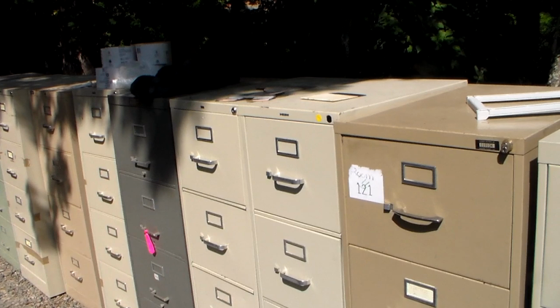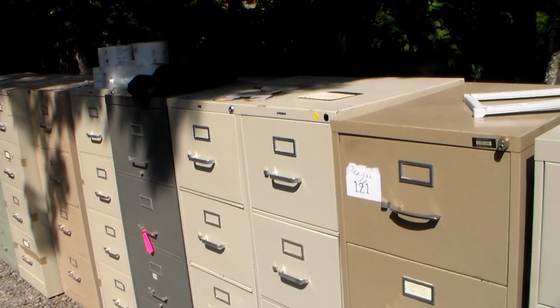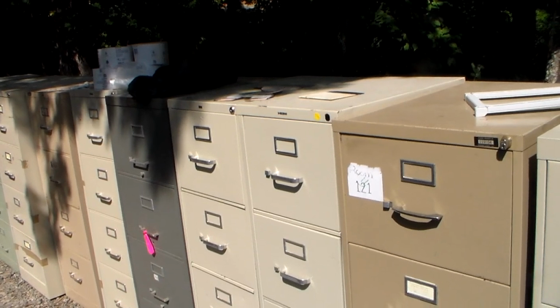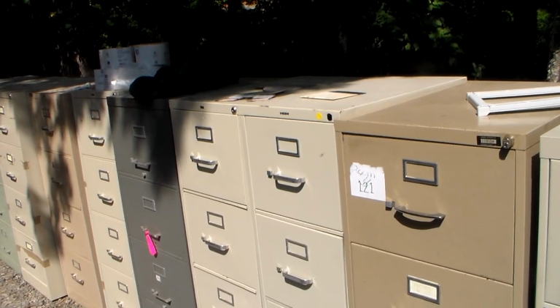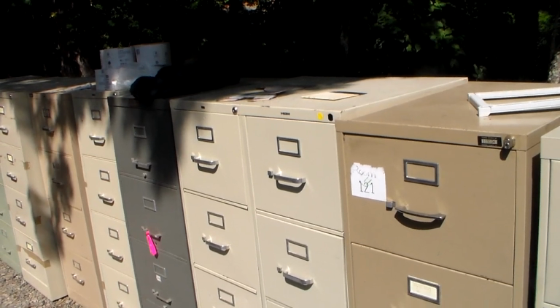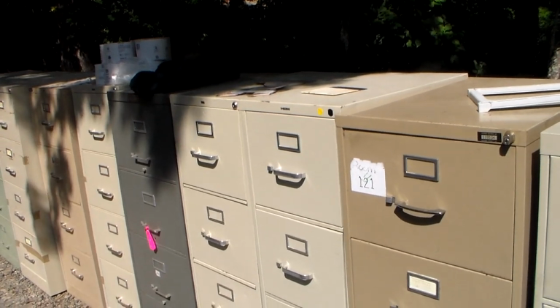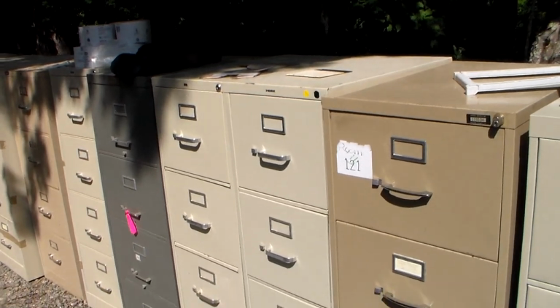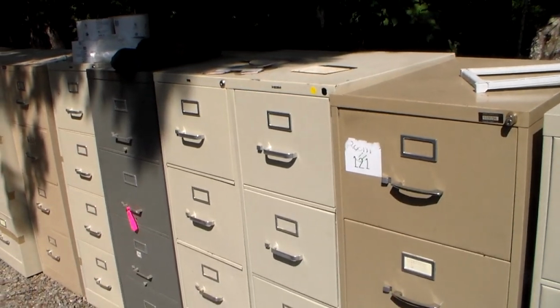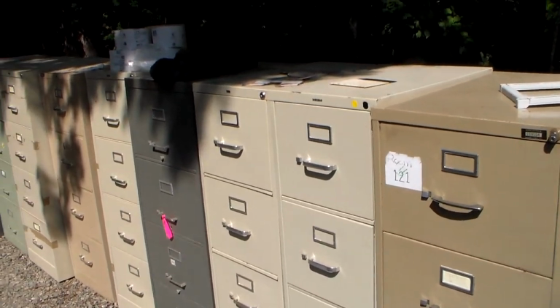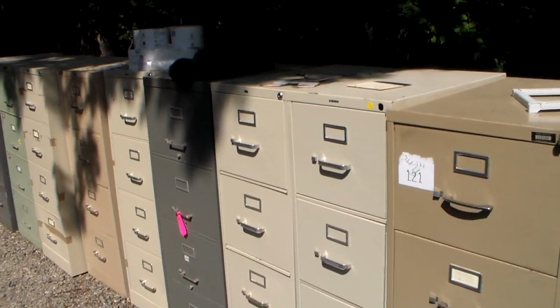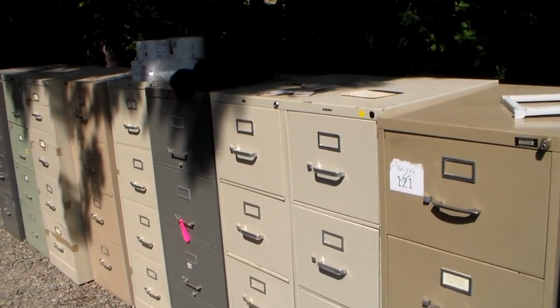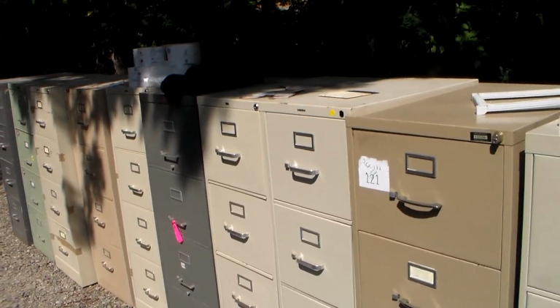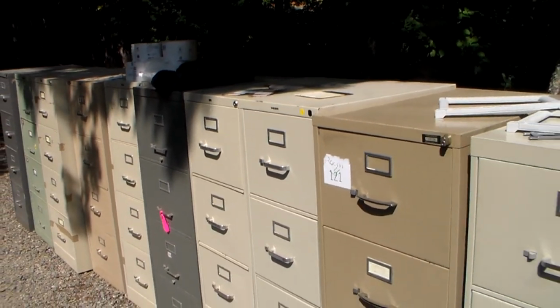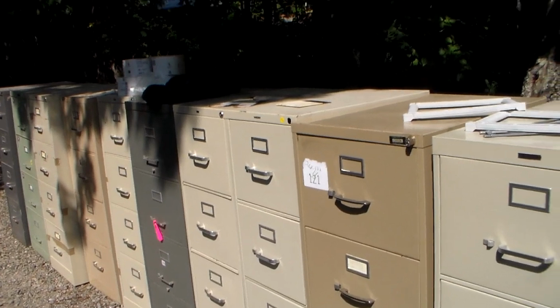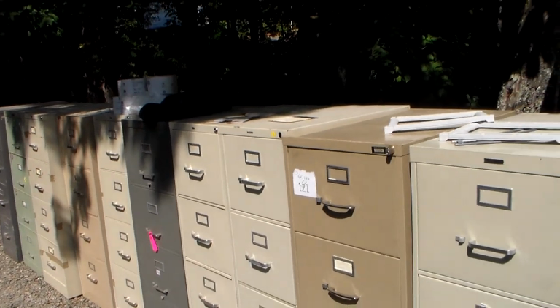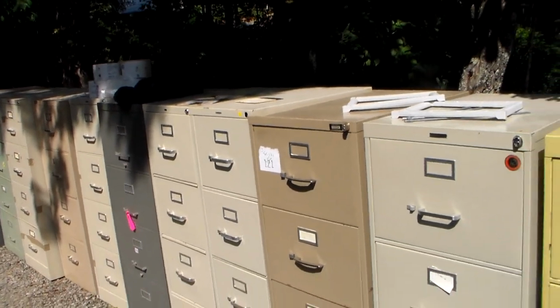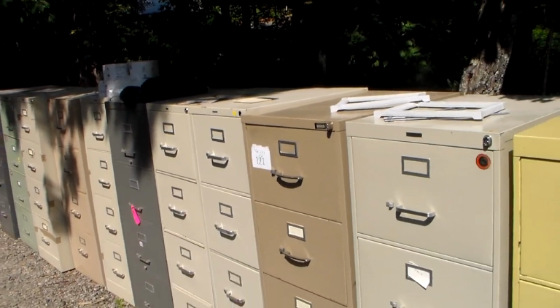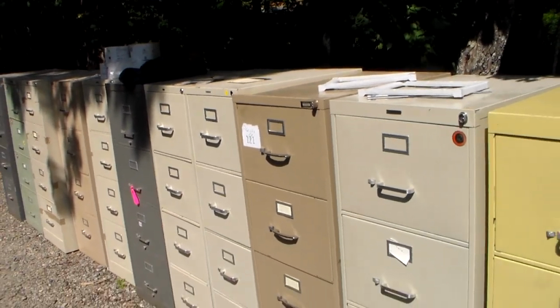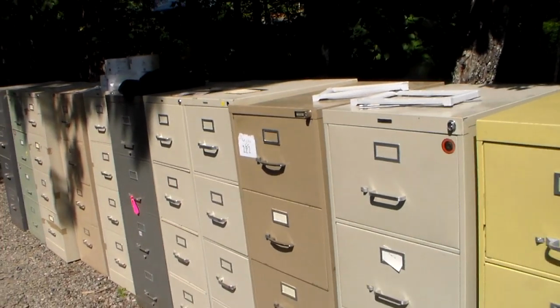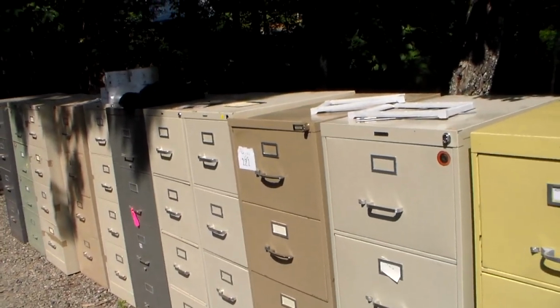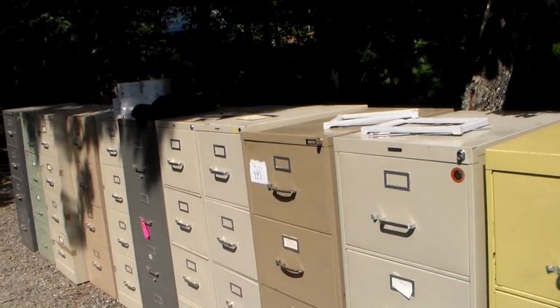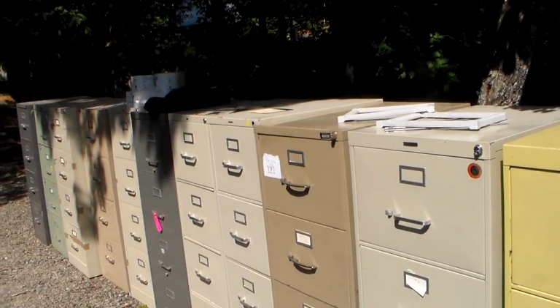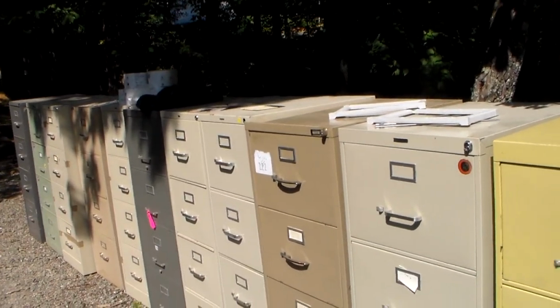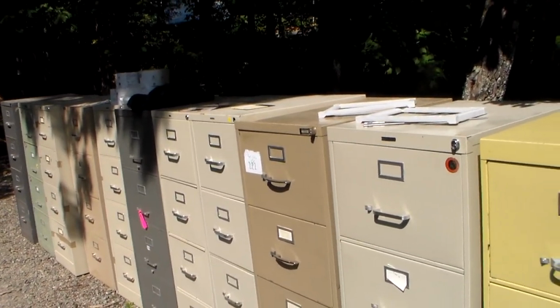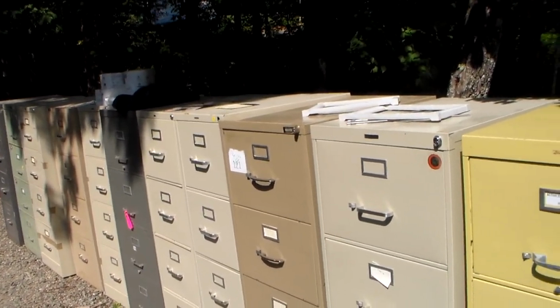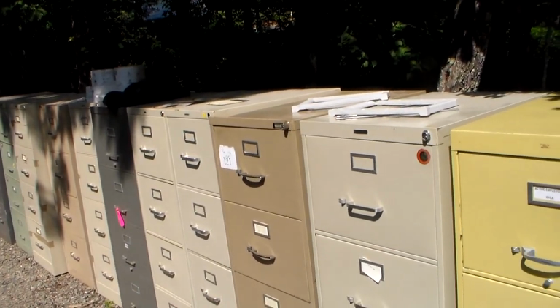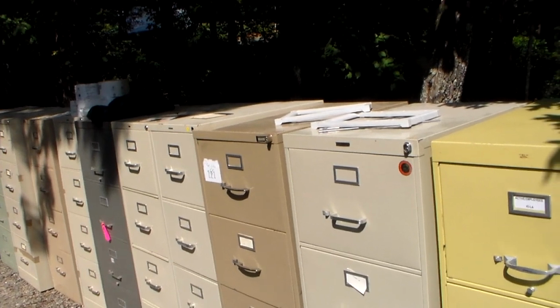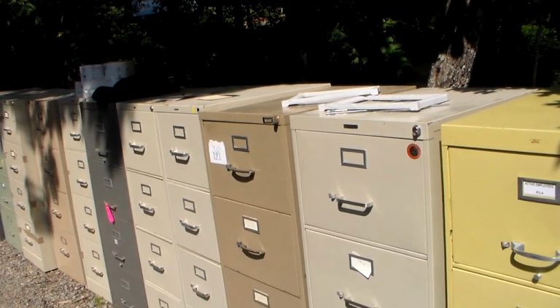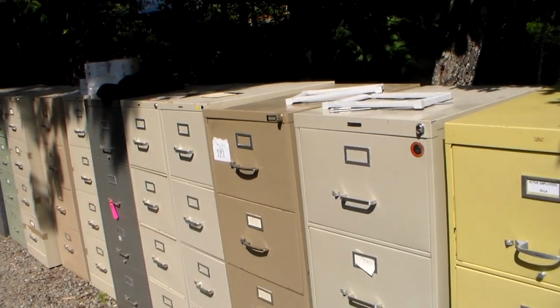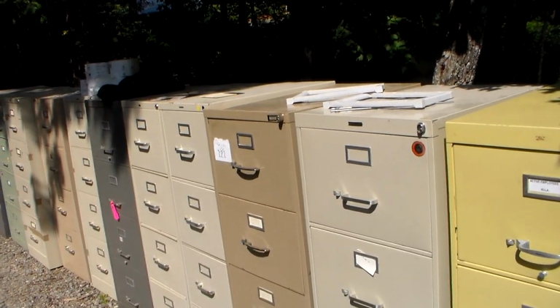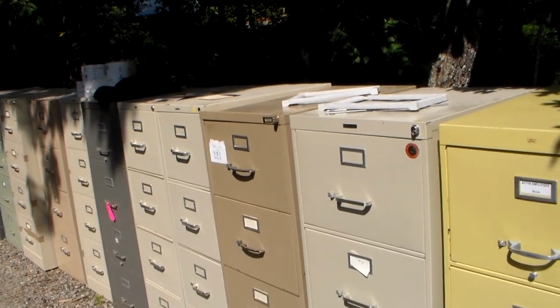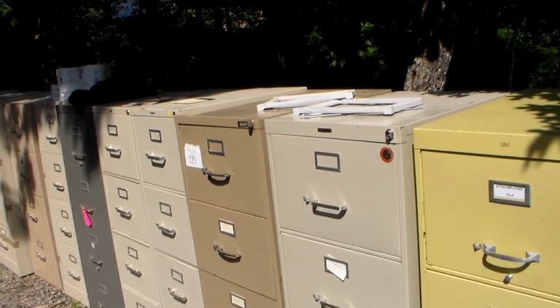So I bought all these sight unseen, other than pictures. If you can get the pictures, fine. If you can go in person, that's even better — you can actually look and see what you want.